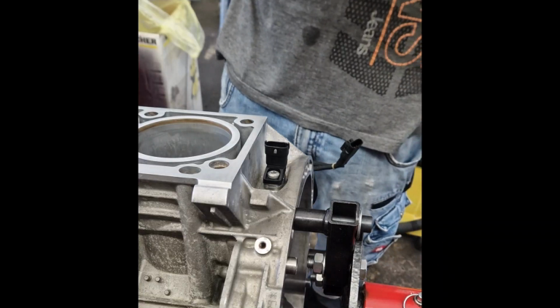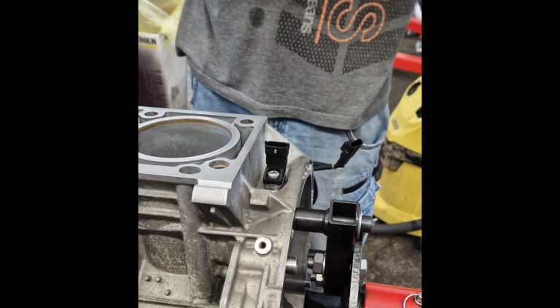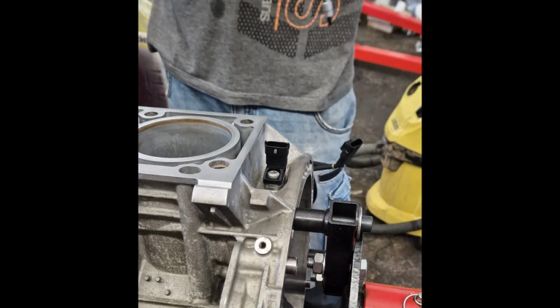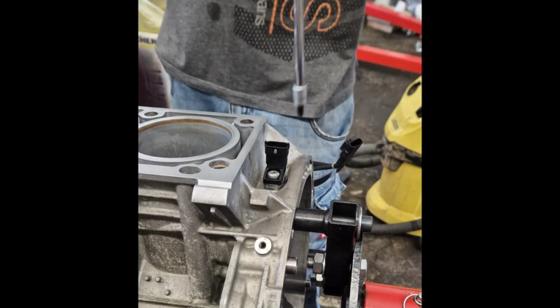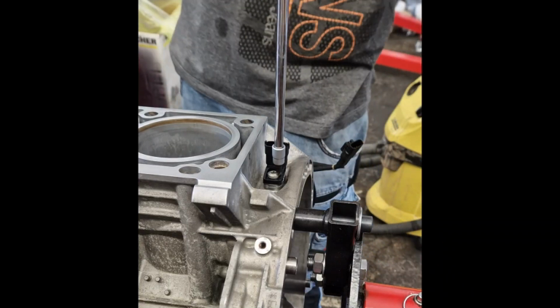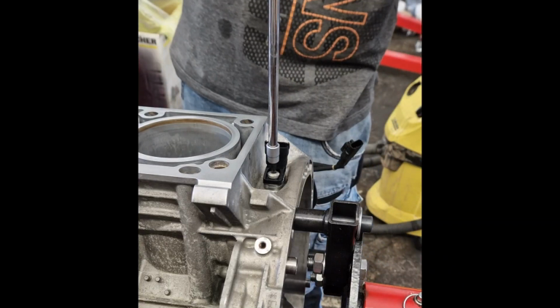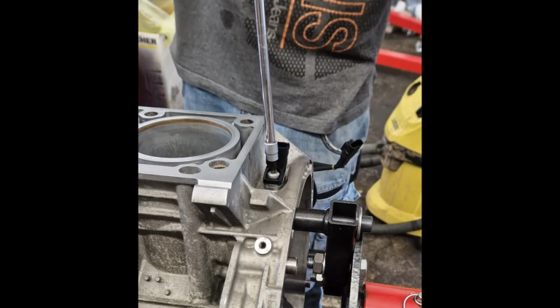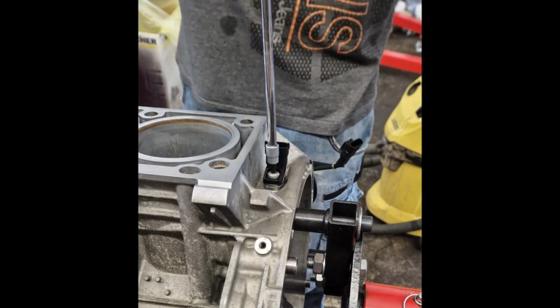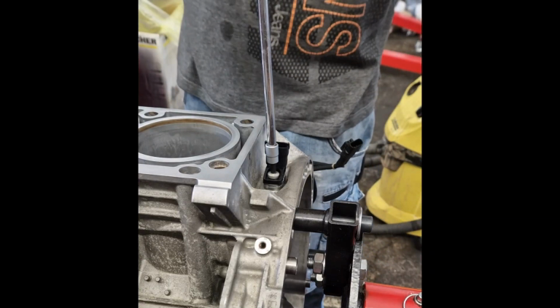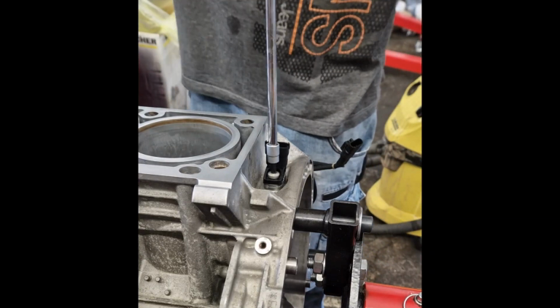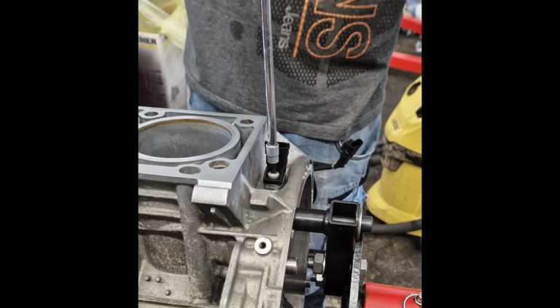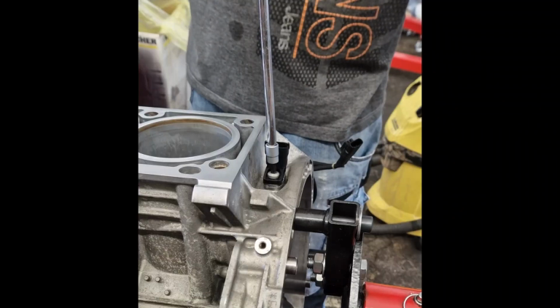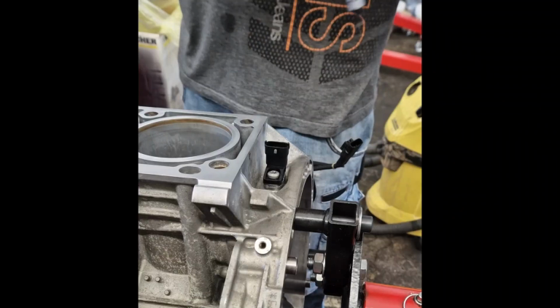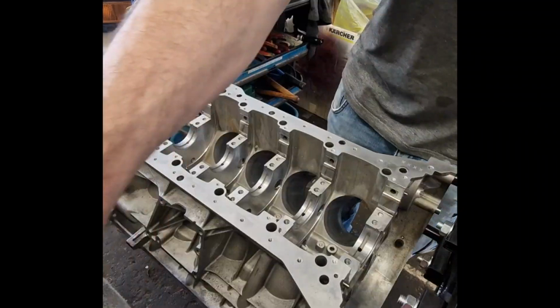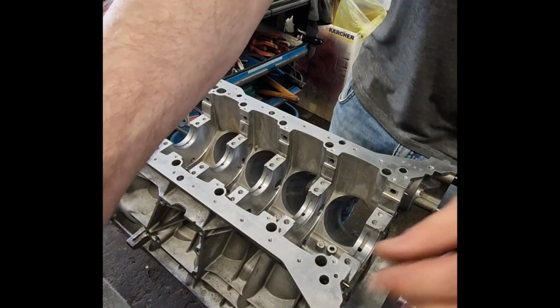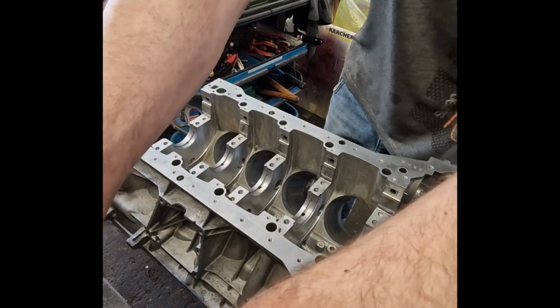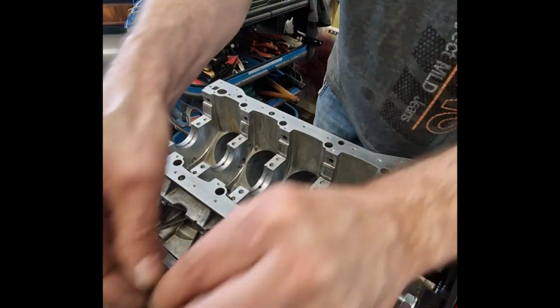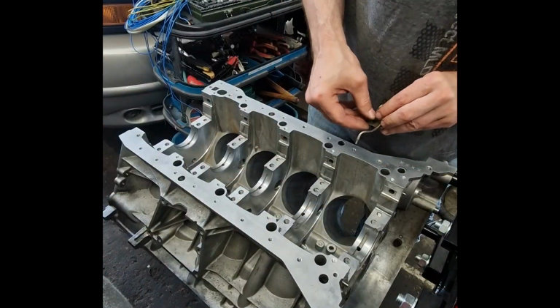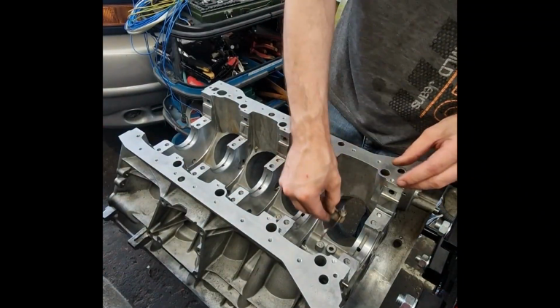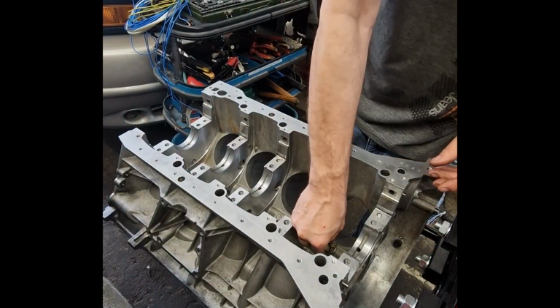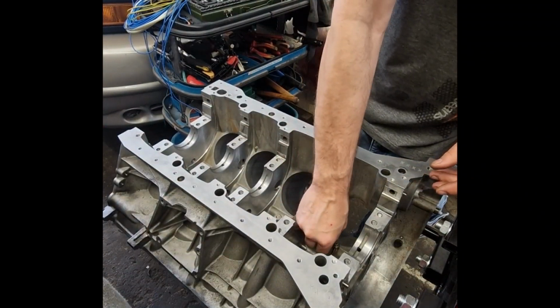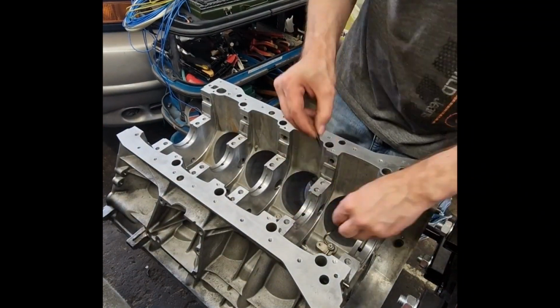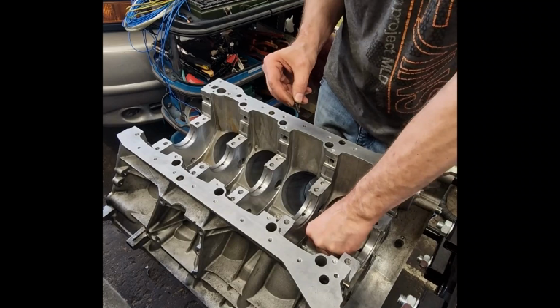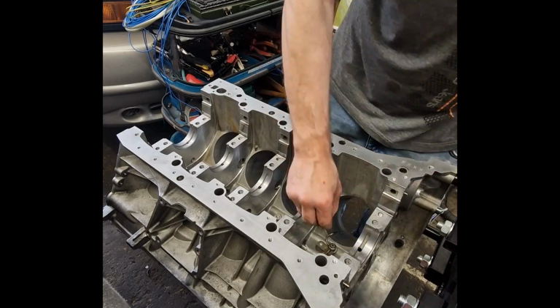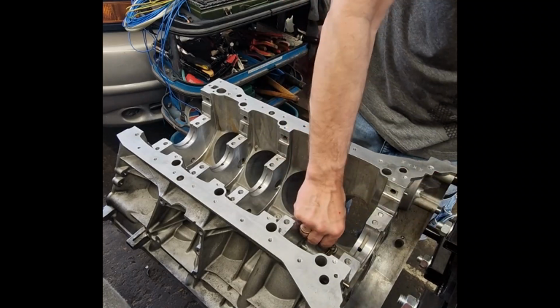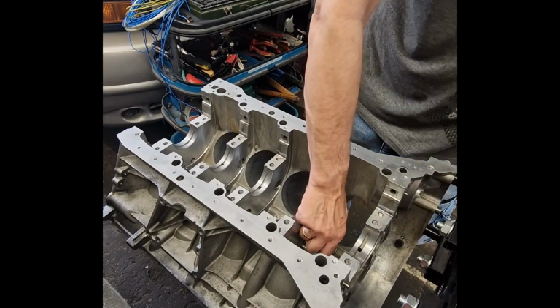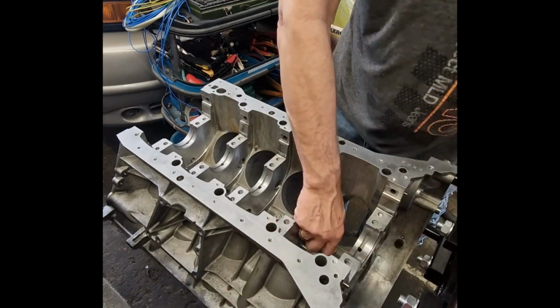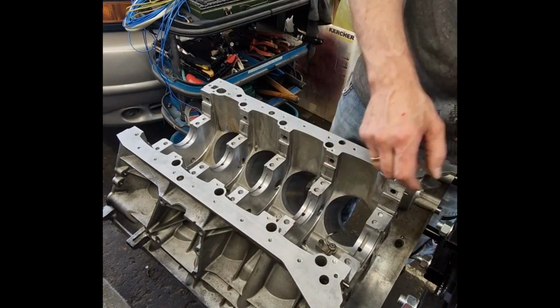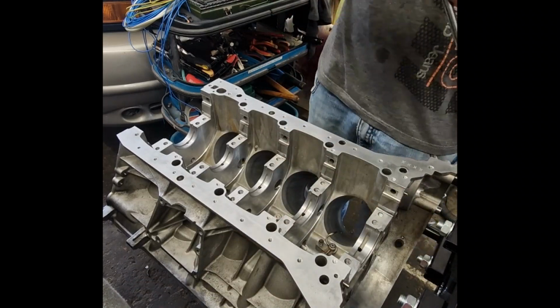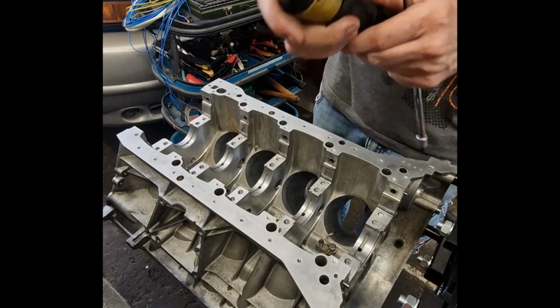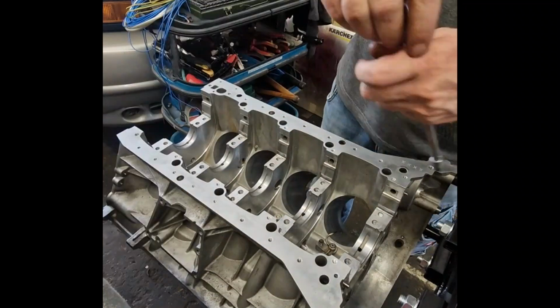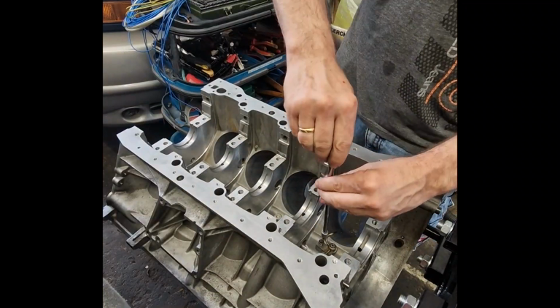Without a functioning sensor, the engine cannot run correctly or may not start at all. Oil squirters, also known as piston cooling nozzles, are mounted in the engine block and direct a pressurised jet of oil to the underside of the pistons.